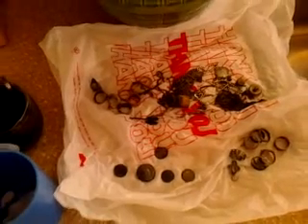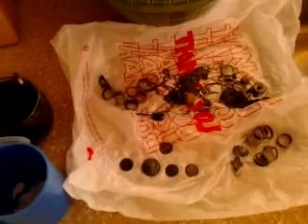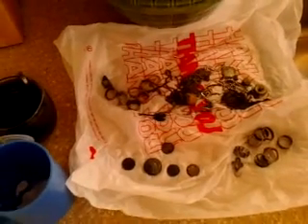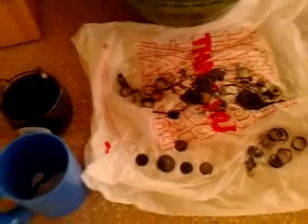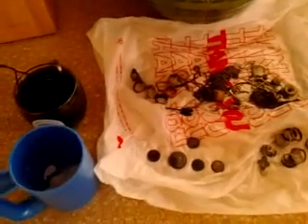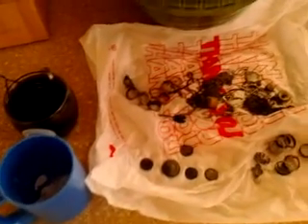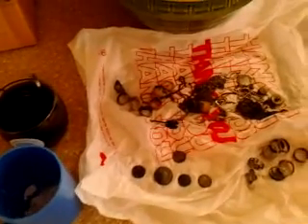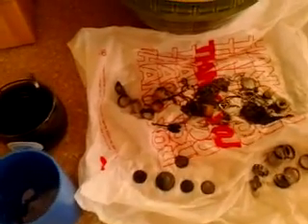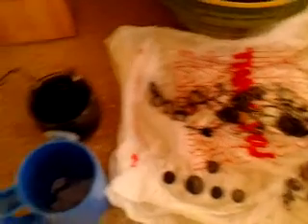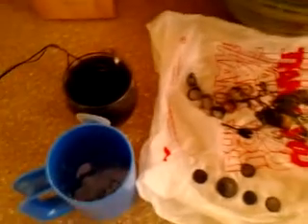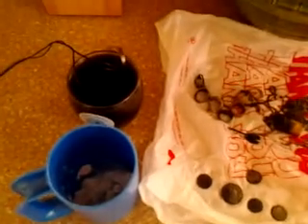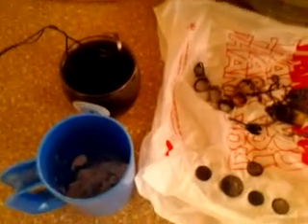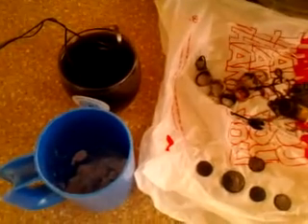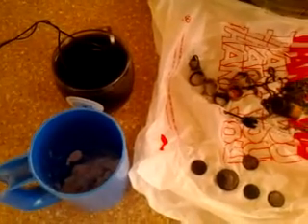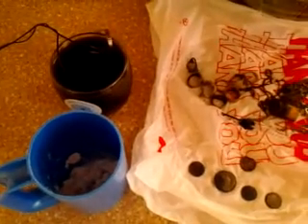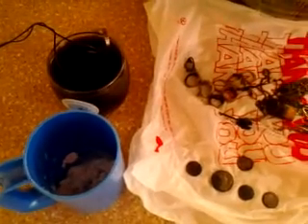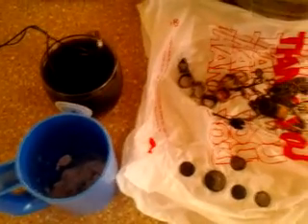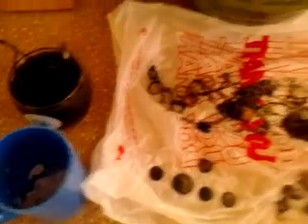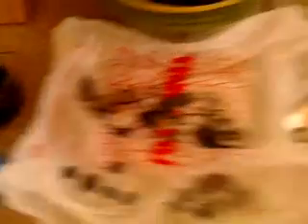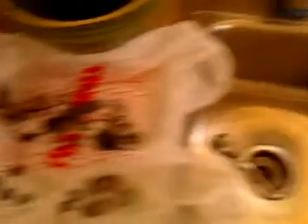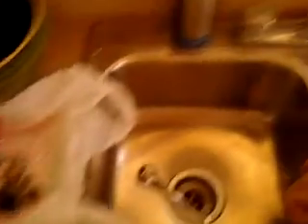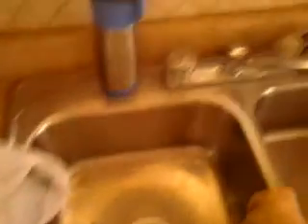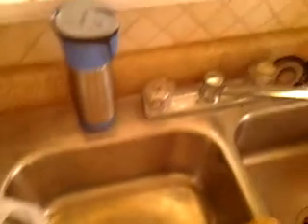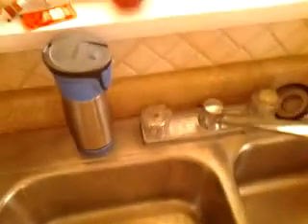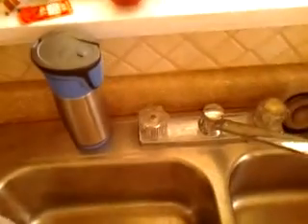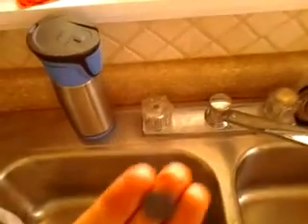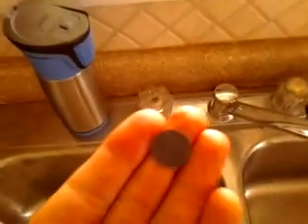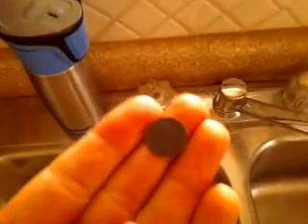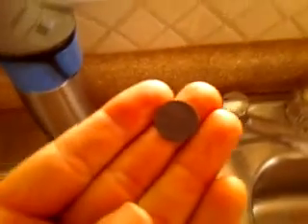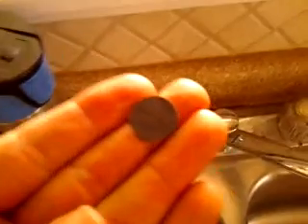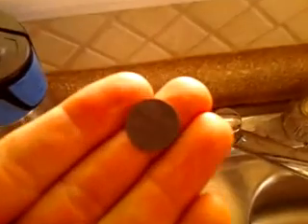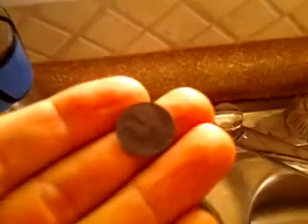Hey everybody, just wanted to do a quick update, letting you guys know I've been cleaning things I've found in the old swimming hole. This will be a real short video, but I just want to let you know this is an electrolysis set up.